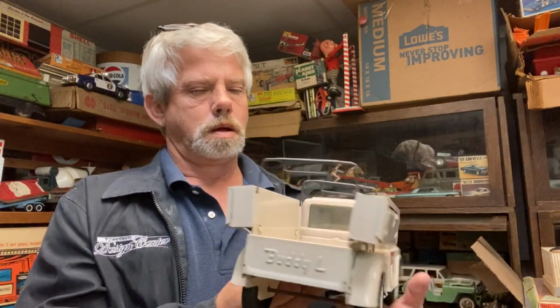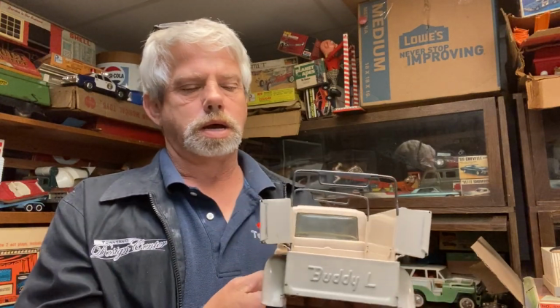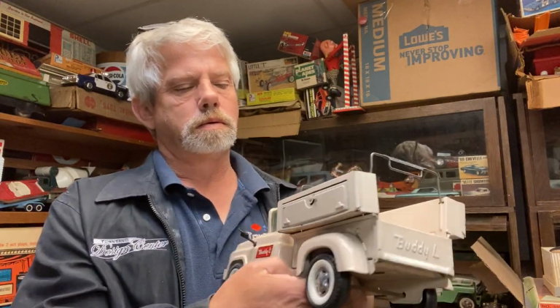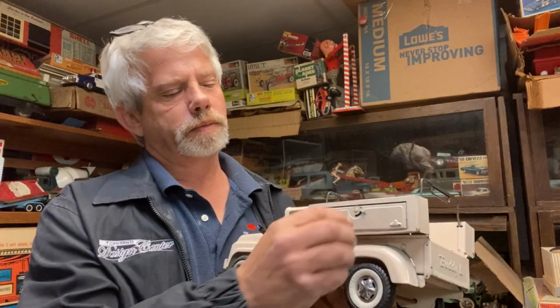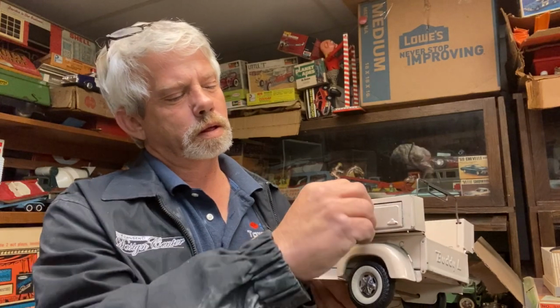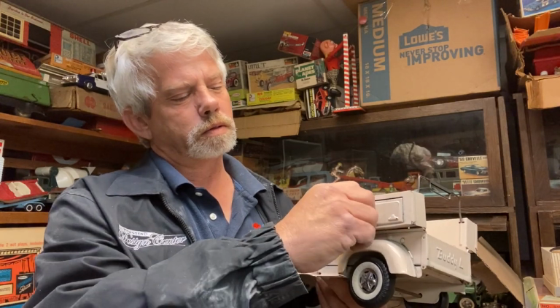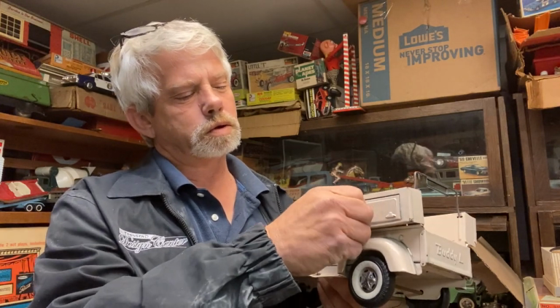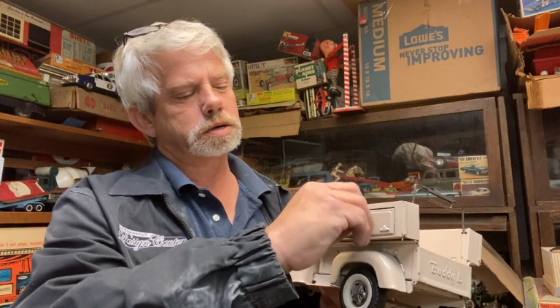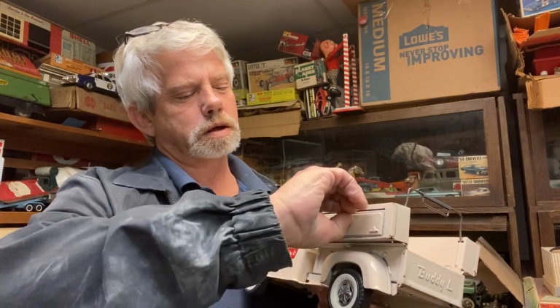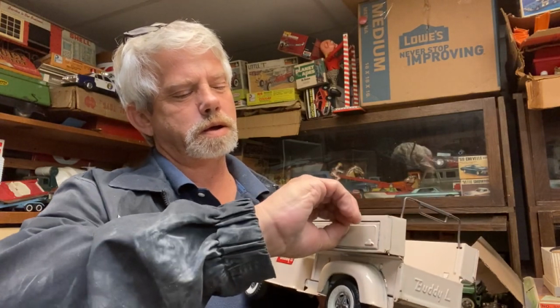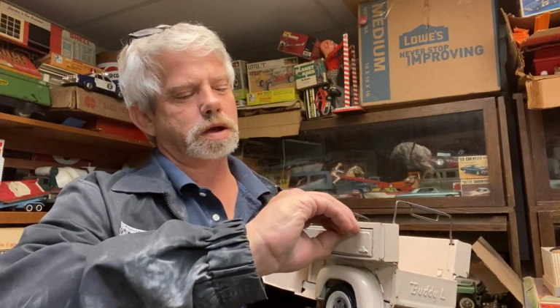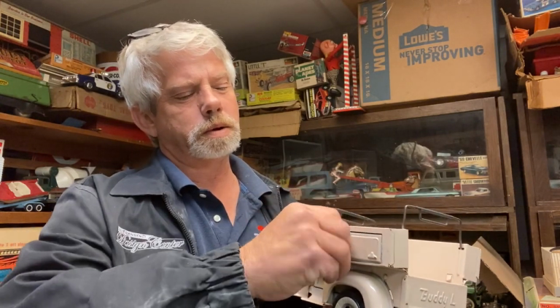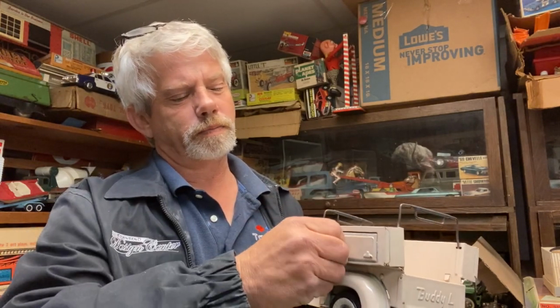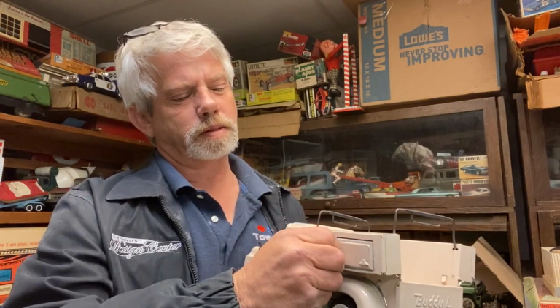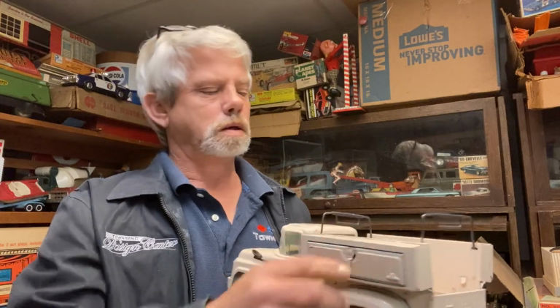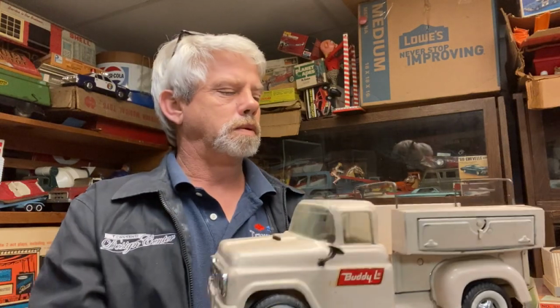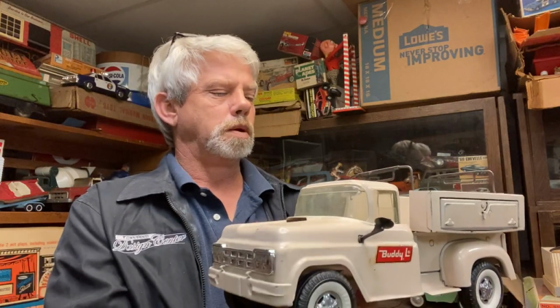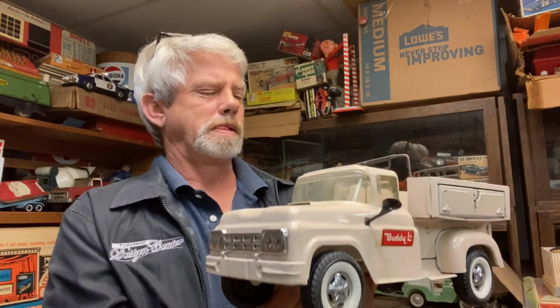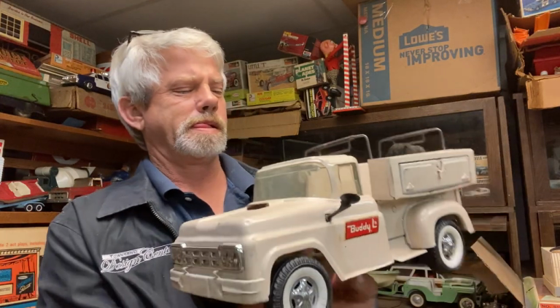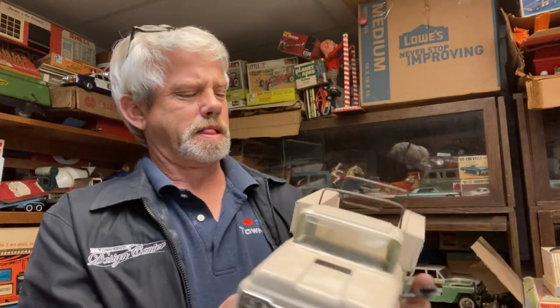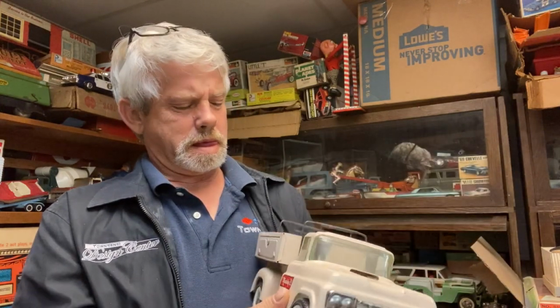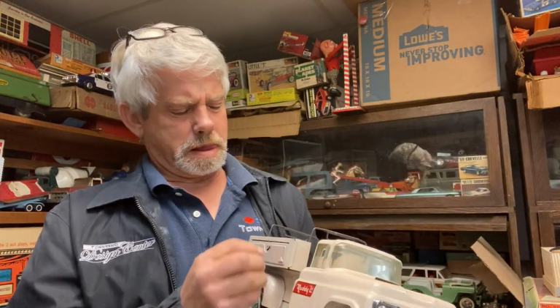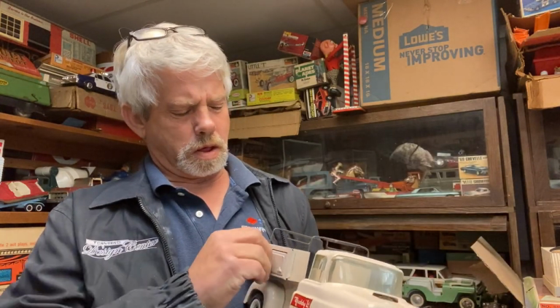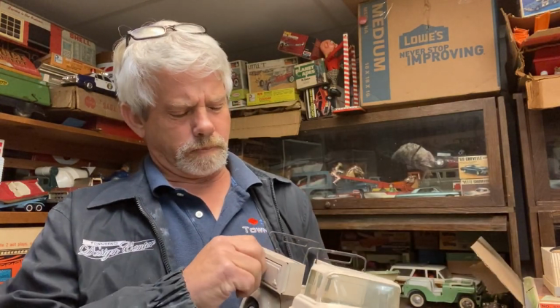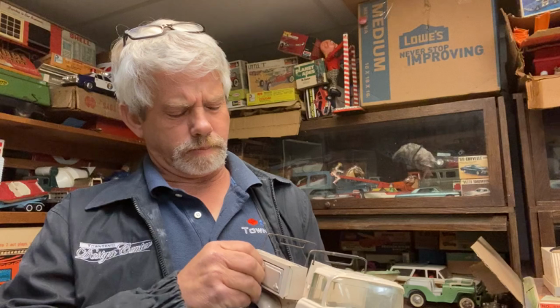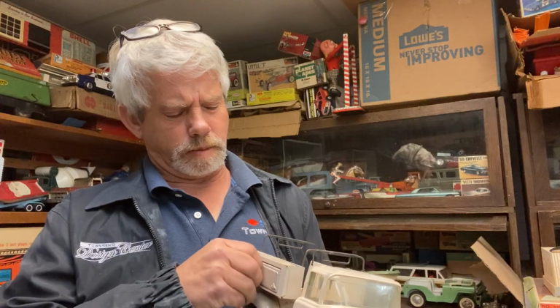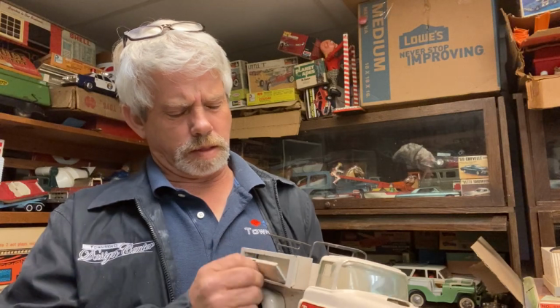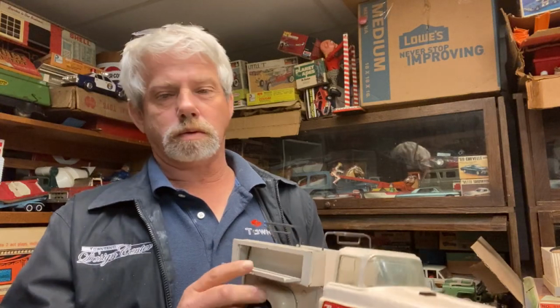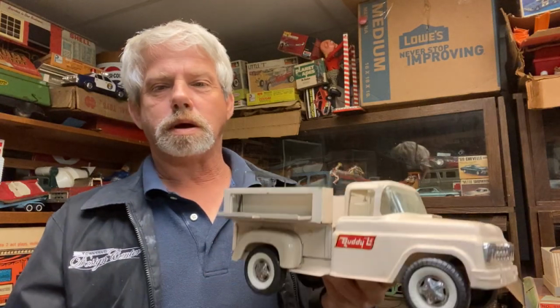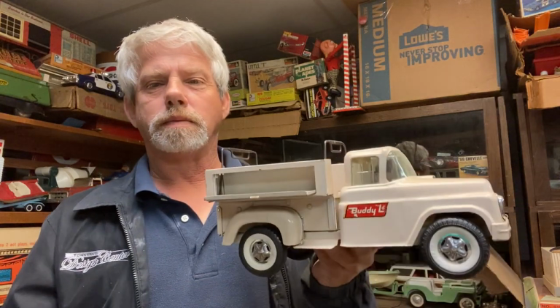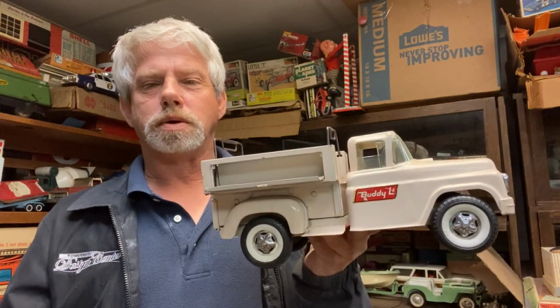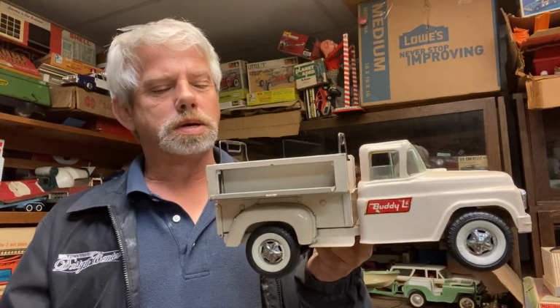I like it. It's got the little toolbox that comes down — I can get it open — those little doors that come down to put the tools in it.